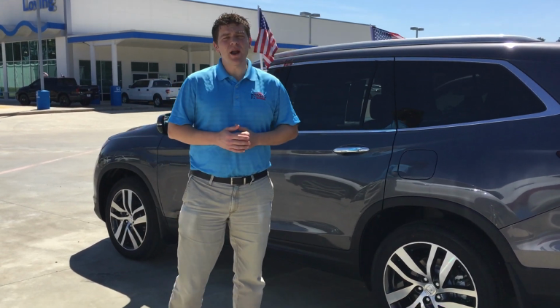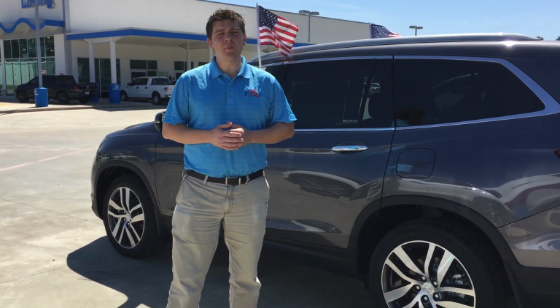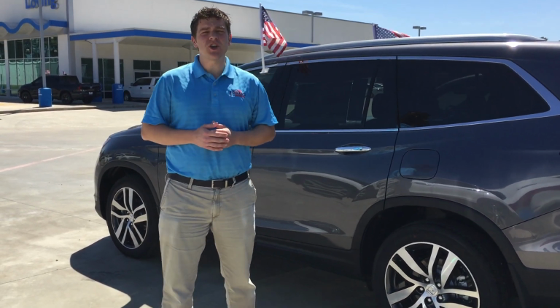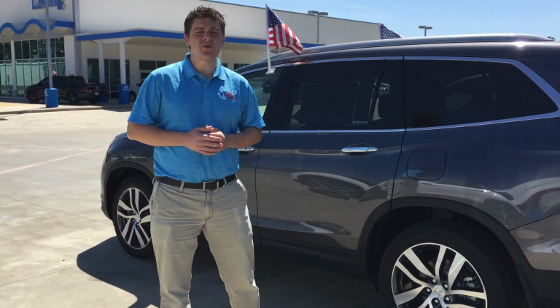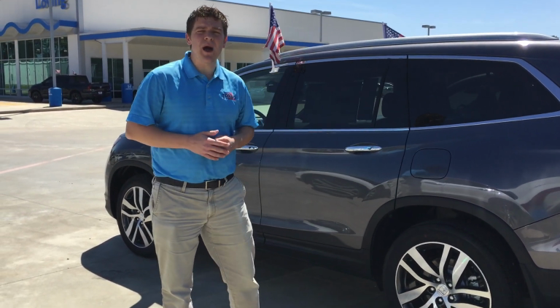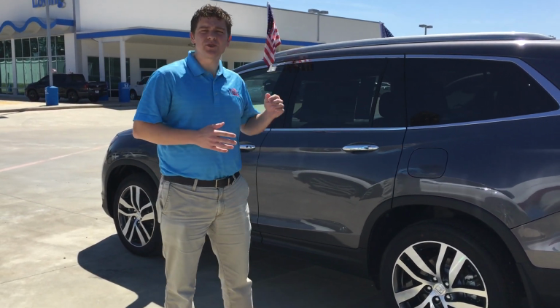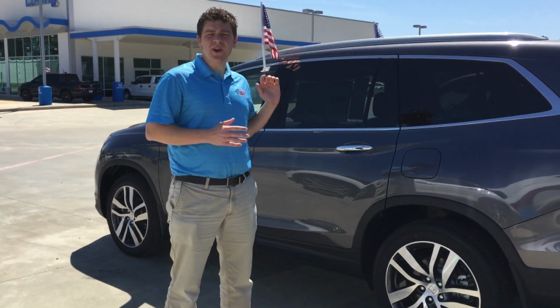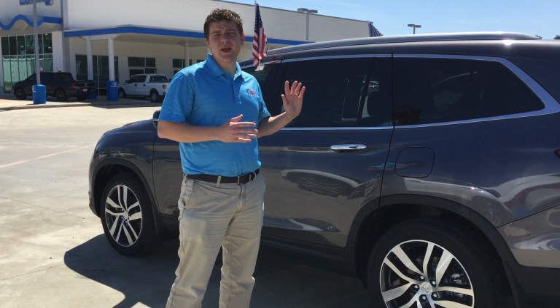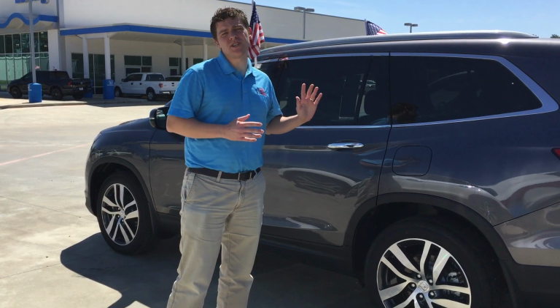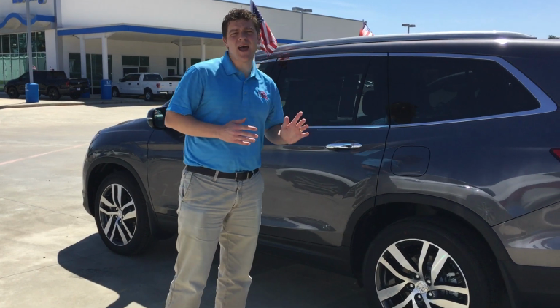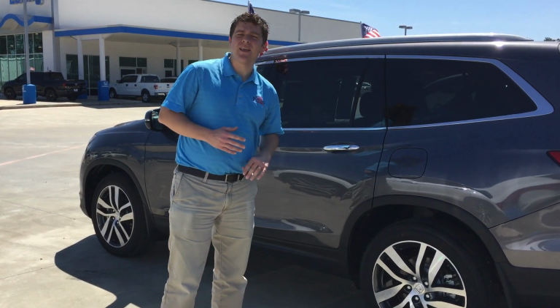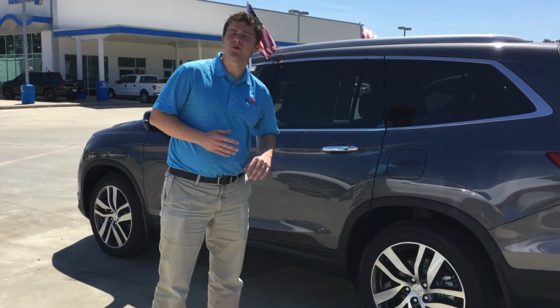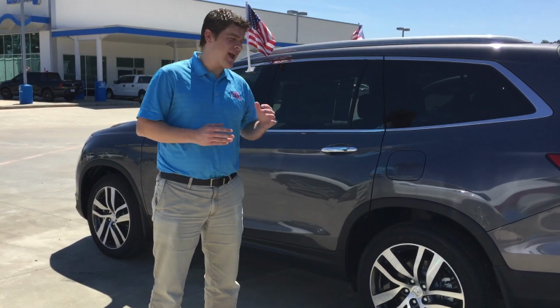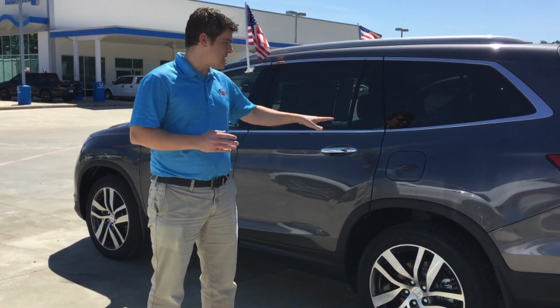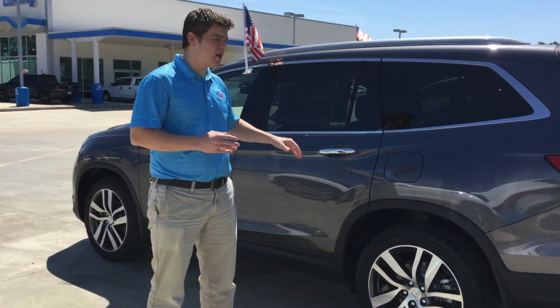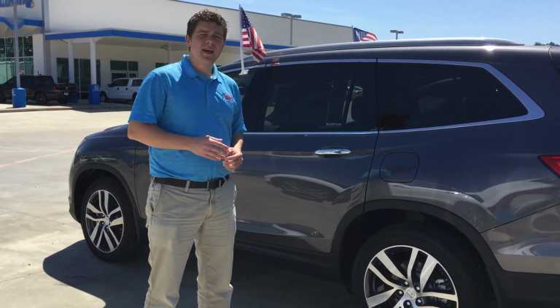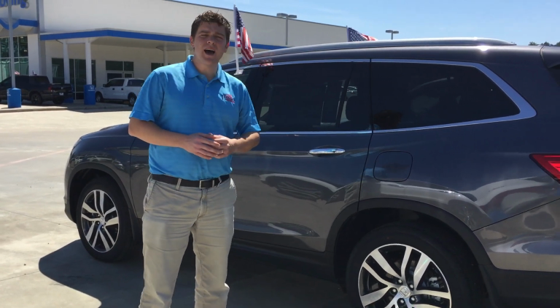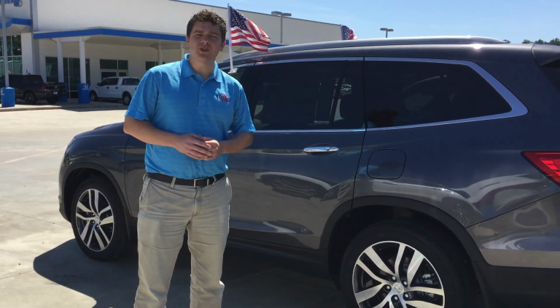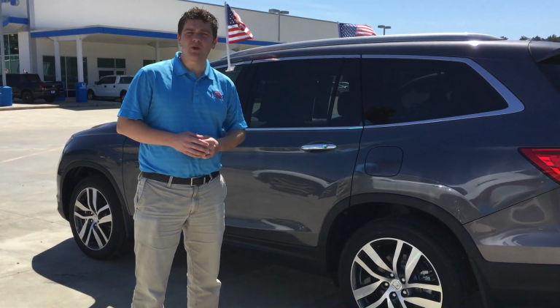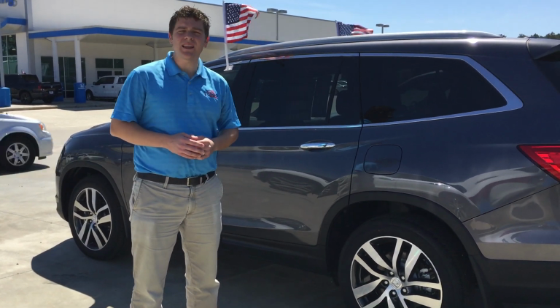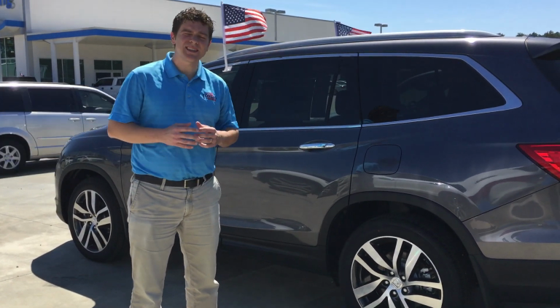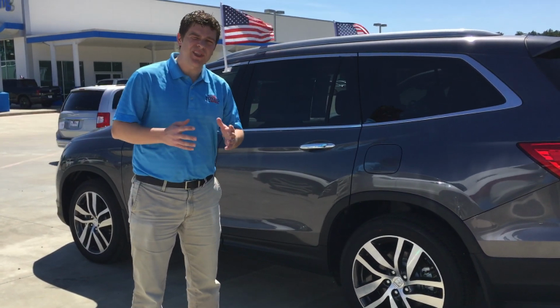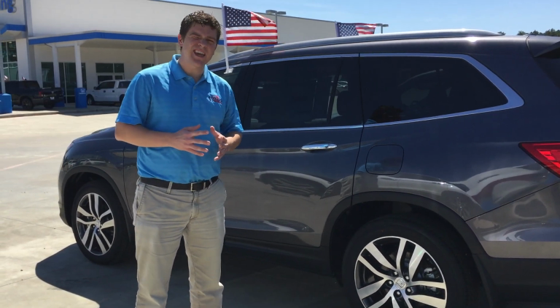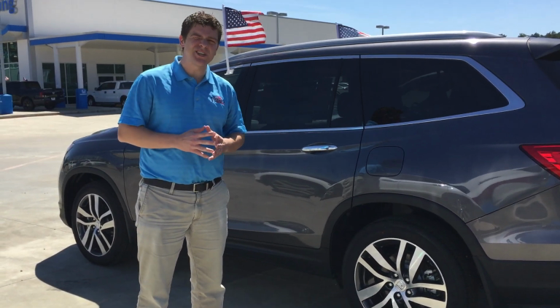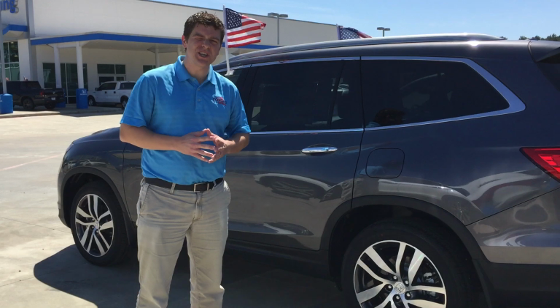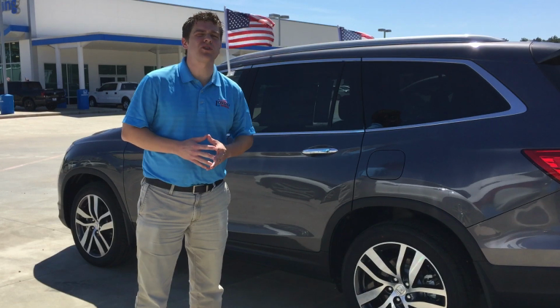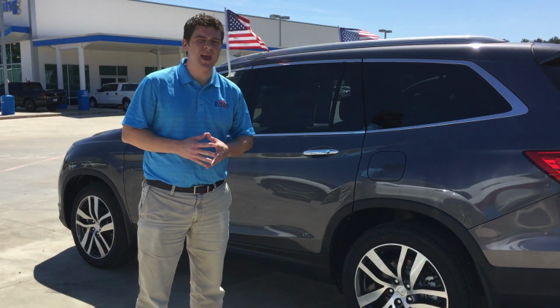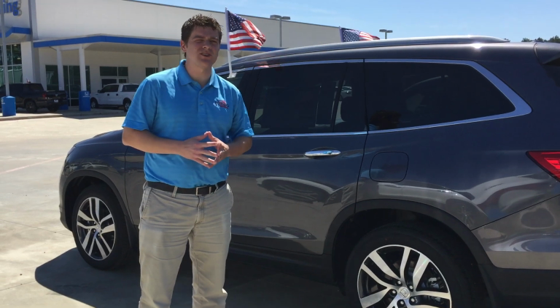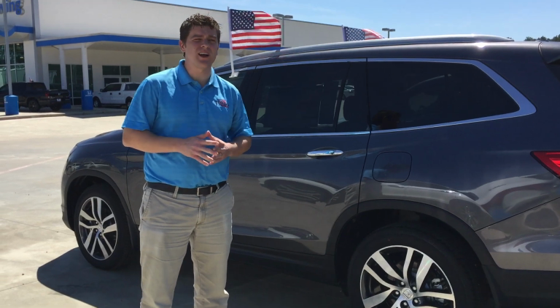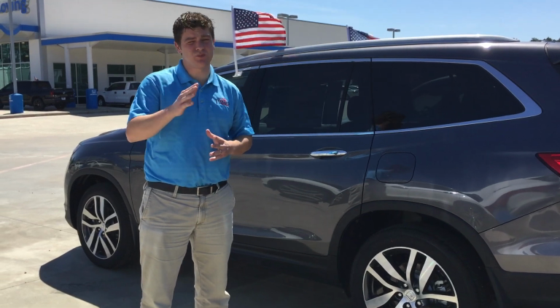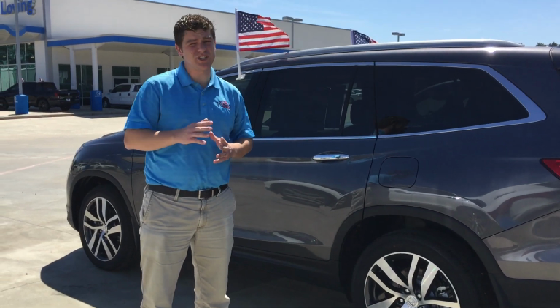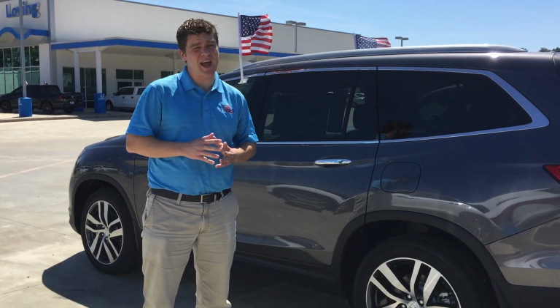Right now I'm going to show you the Pilot Touring that I priced you at. And then right after this one, I'm going to show you the Pilot EXL with Navigation in Silver that we have in stock, that I also priced you at.